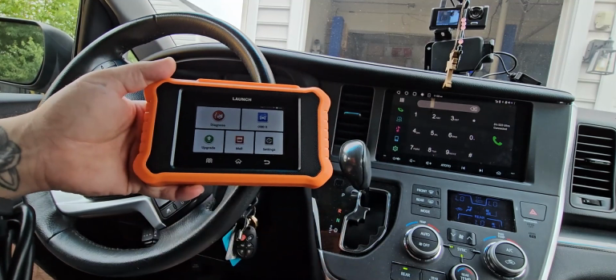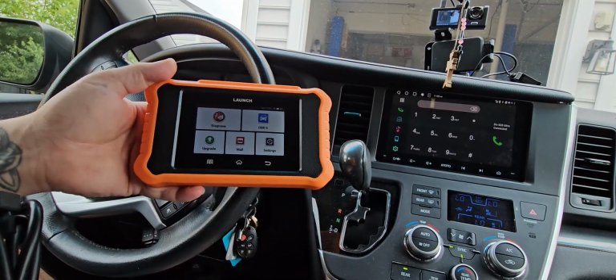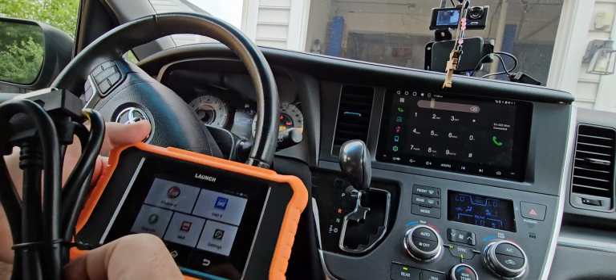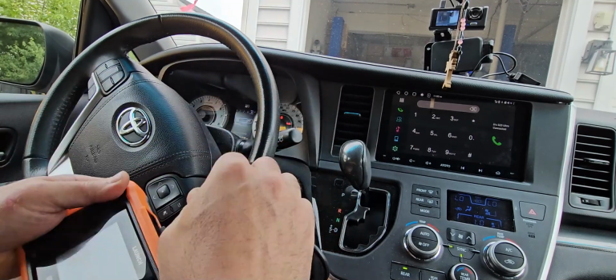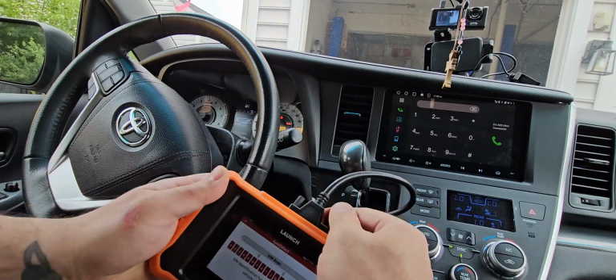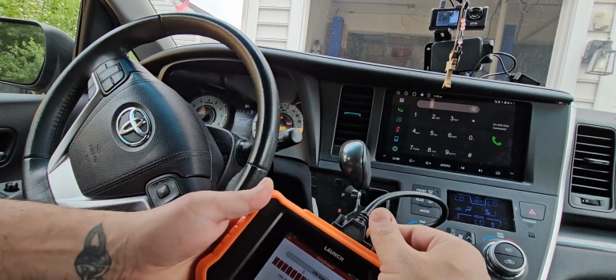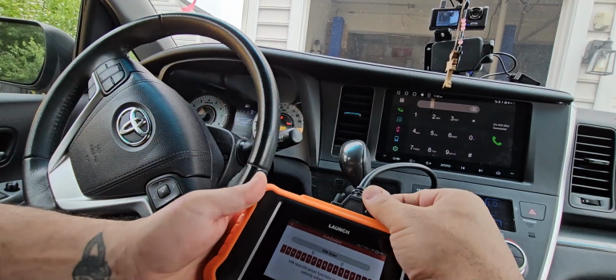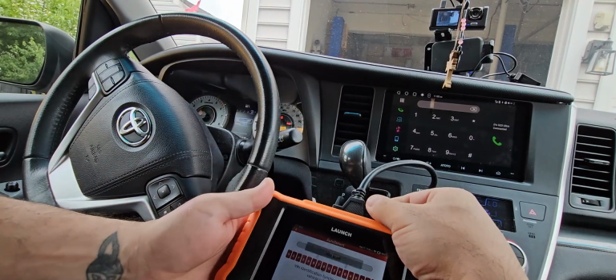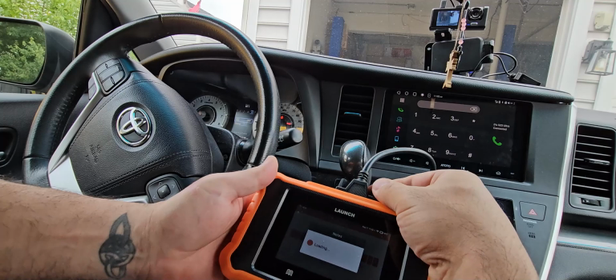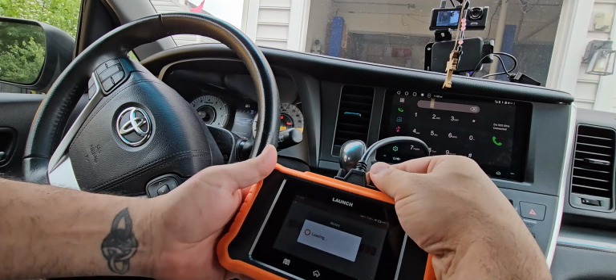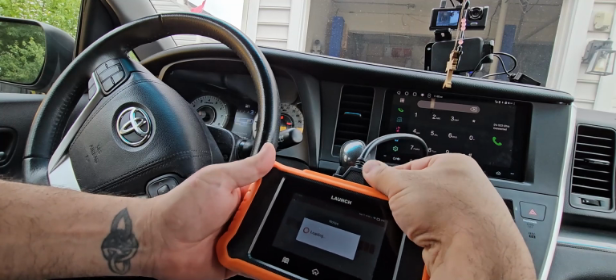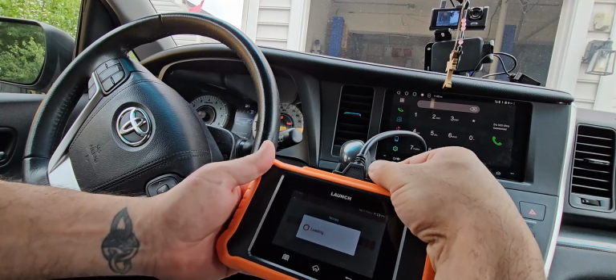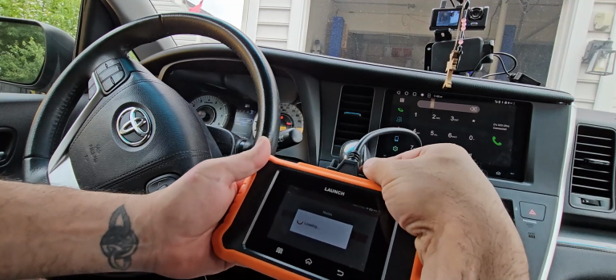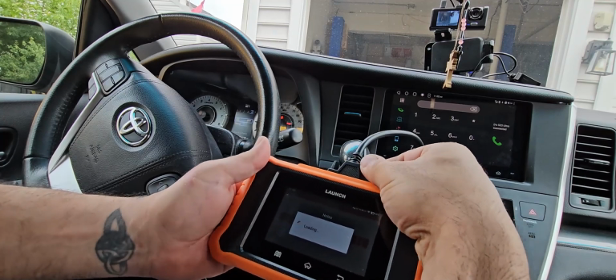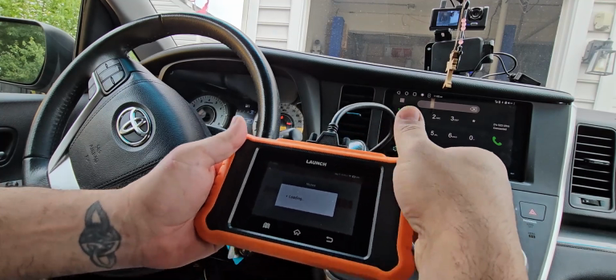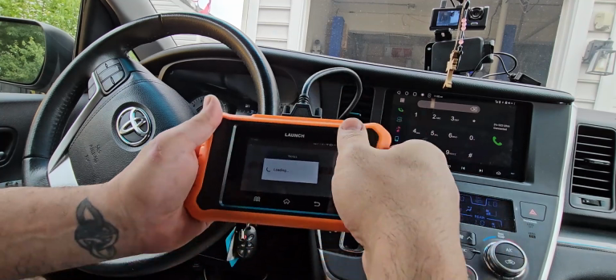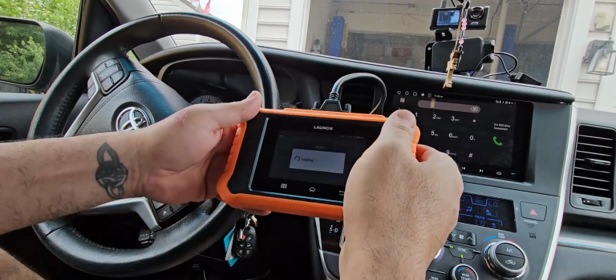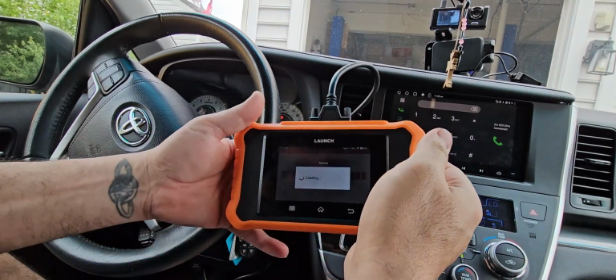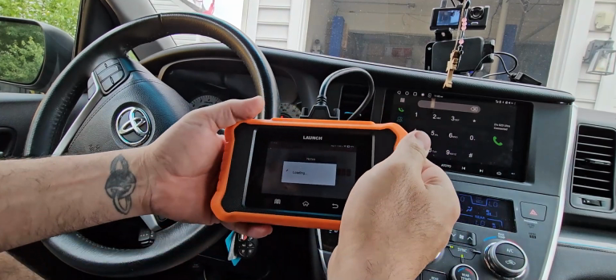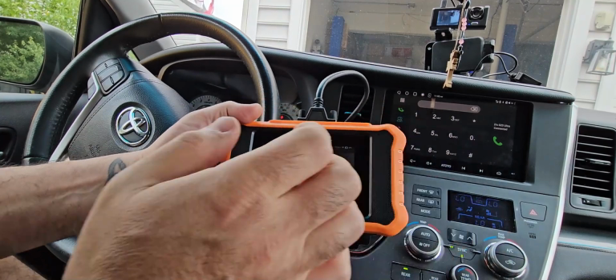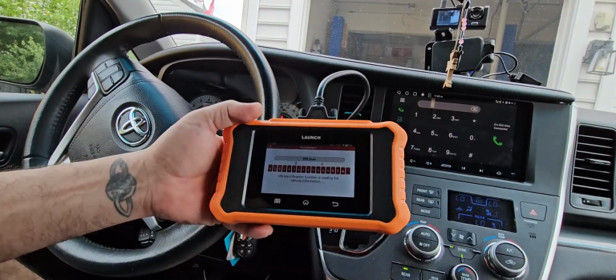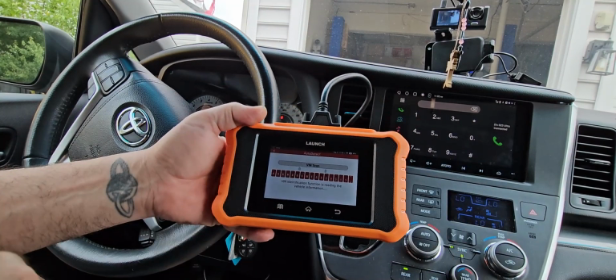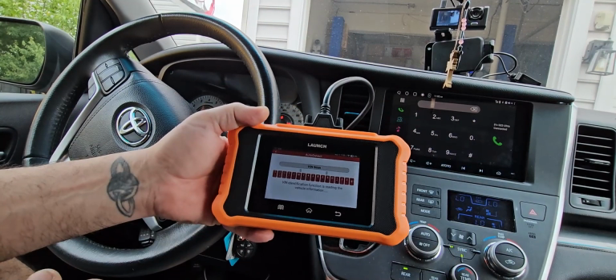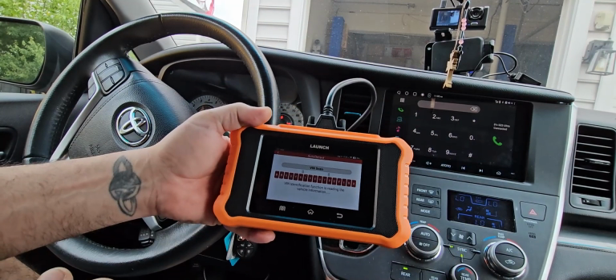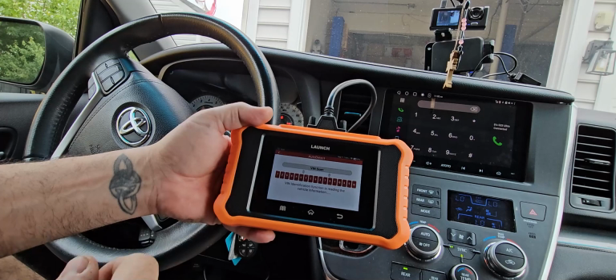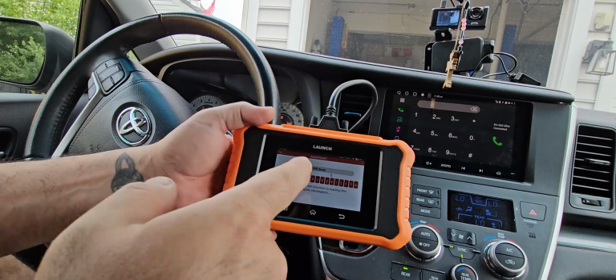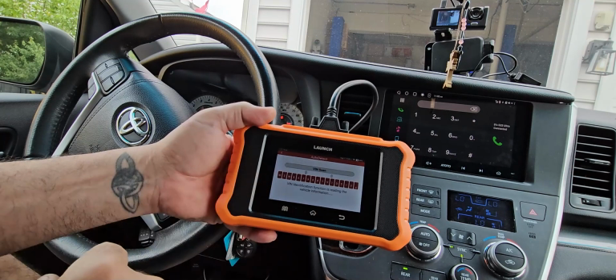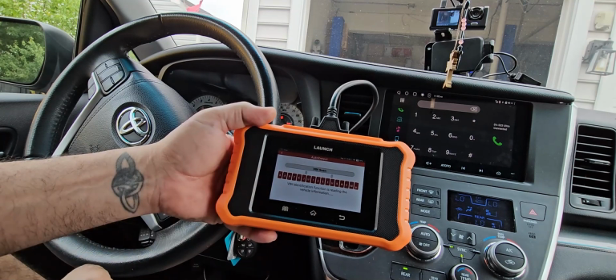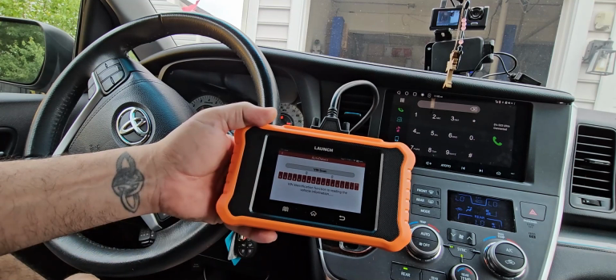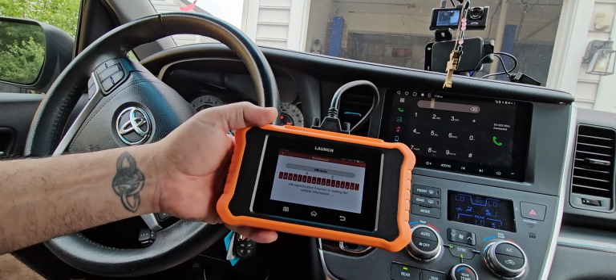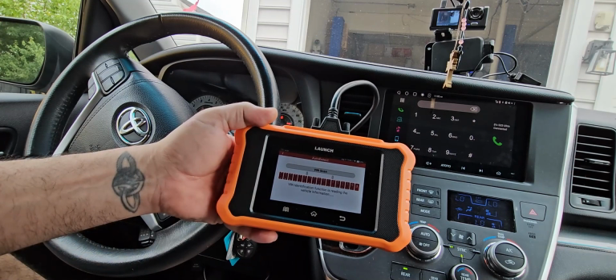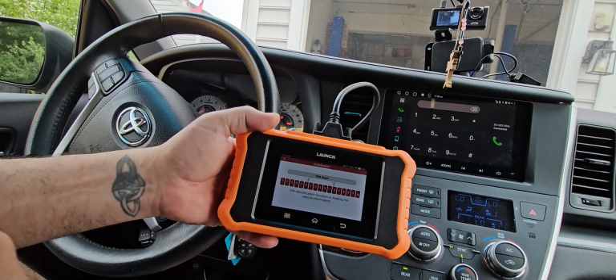We're going to connect the wire, hook it up, and go from there. When you connect it, it's going to go through a VIN scan — it'll scan your car's VIN number. I'm going to wait for it to finish and then we'll continue.